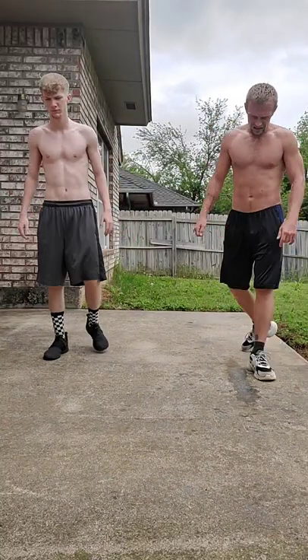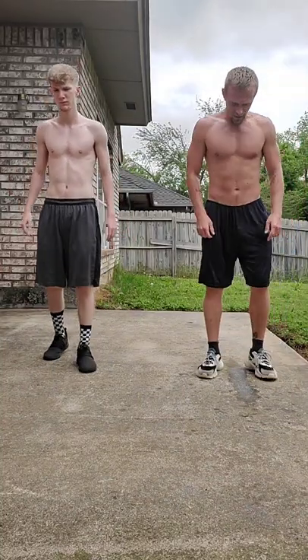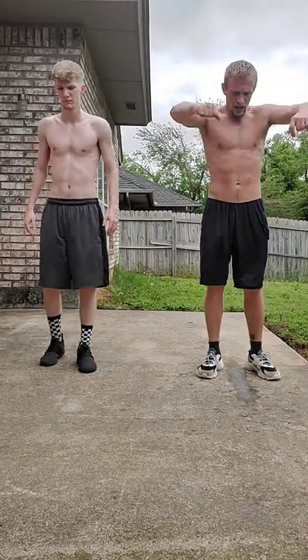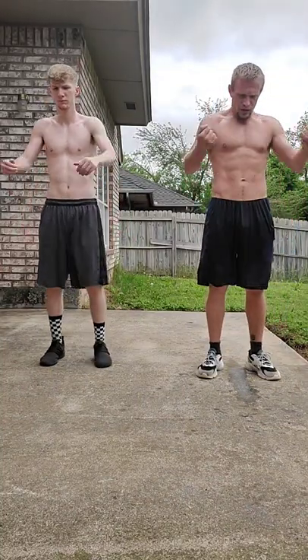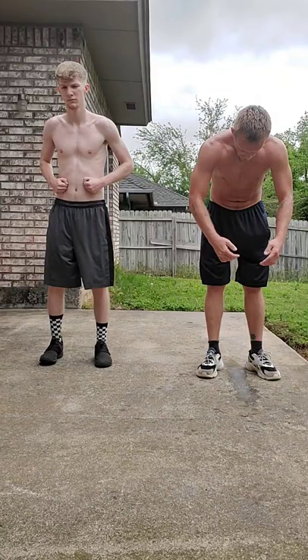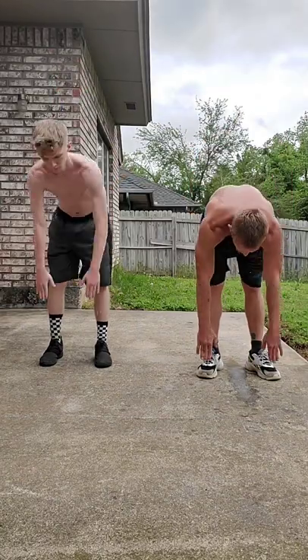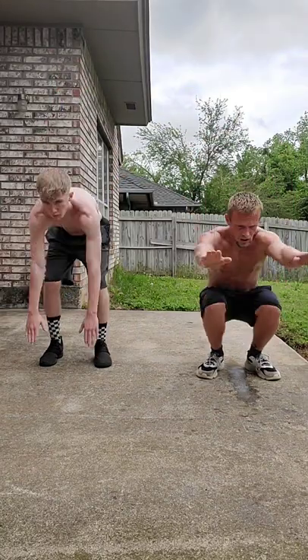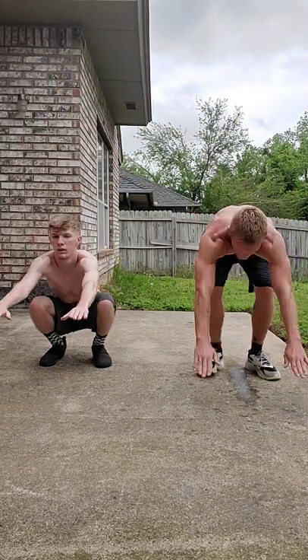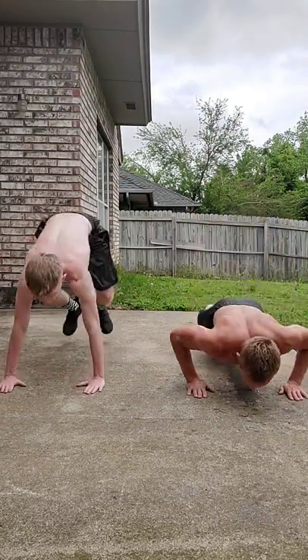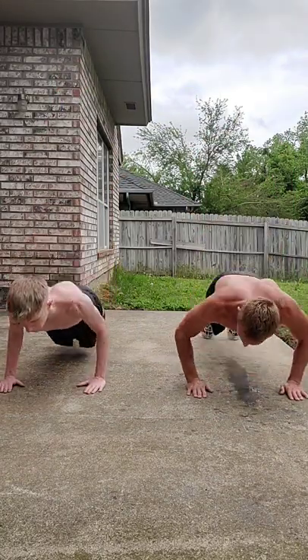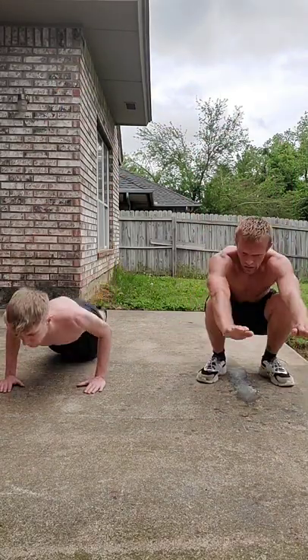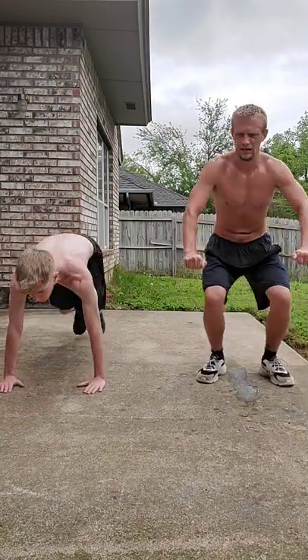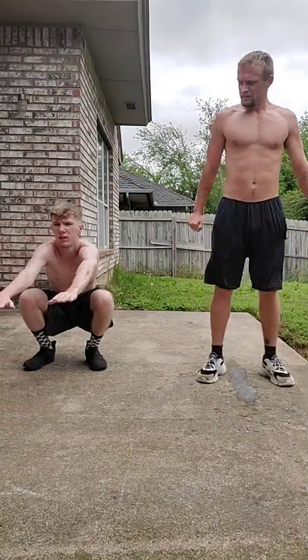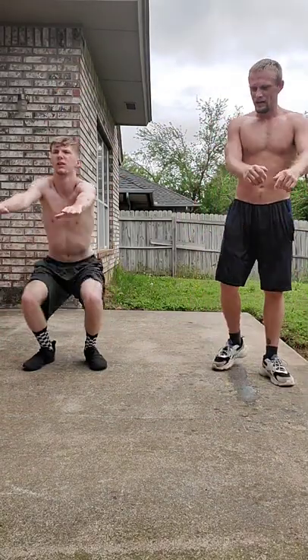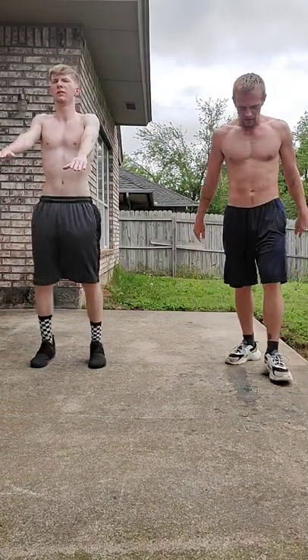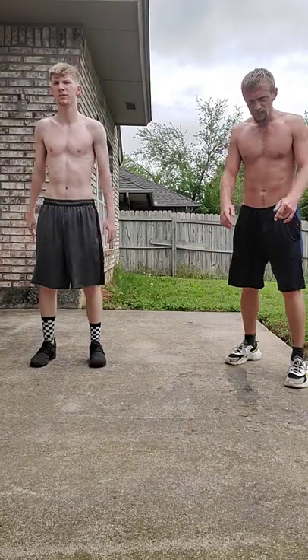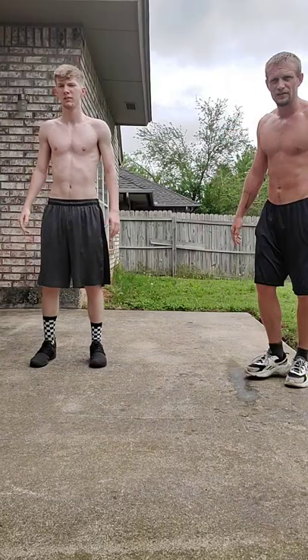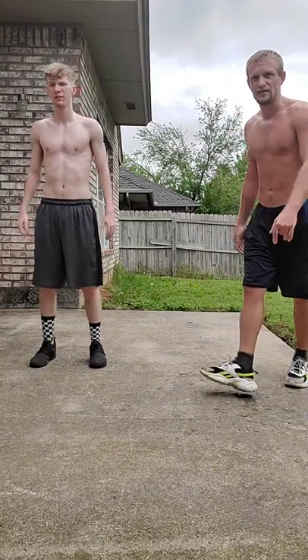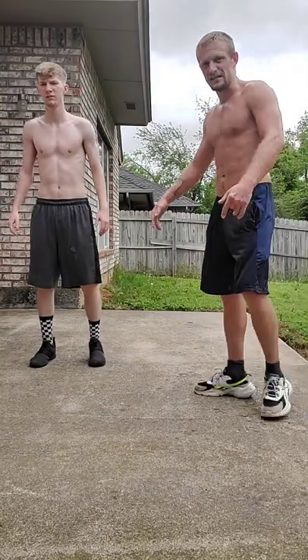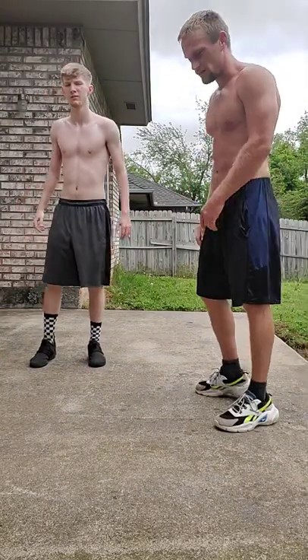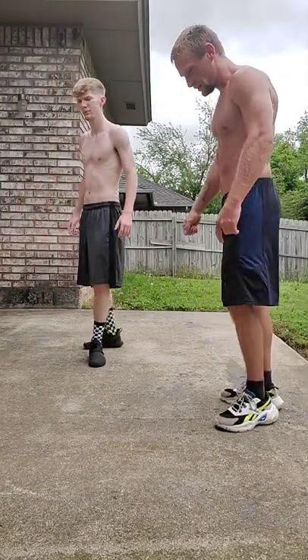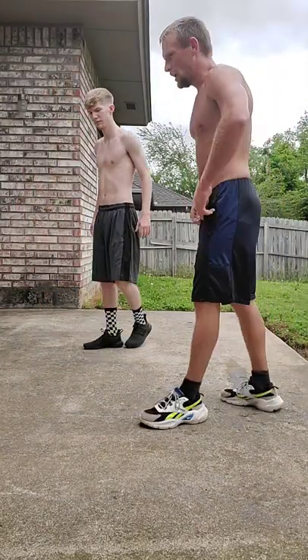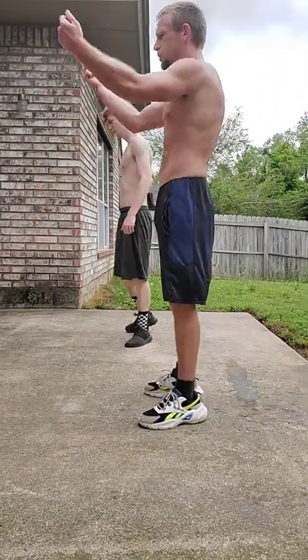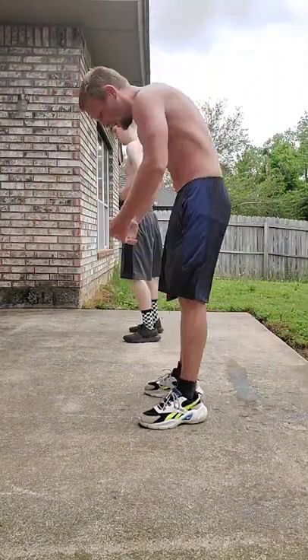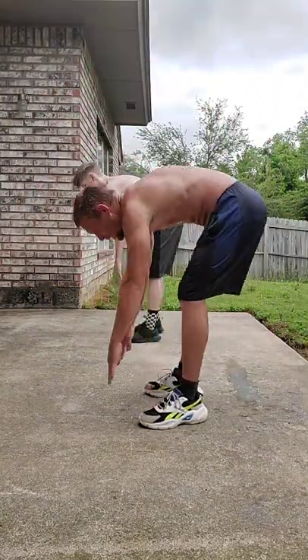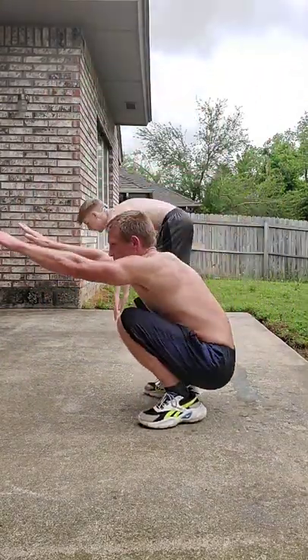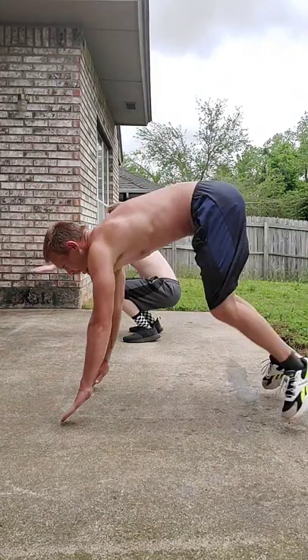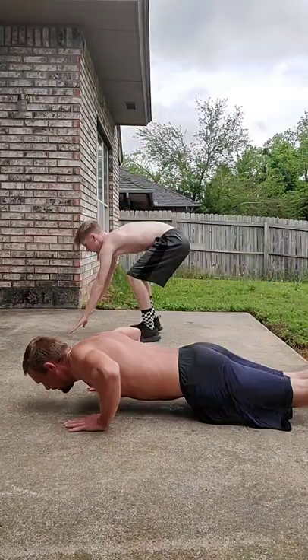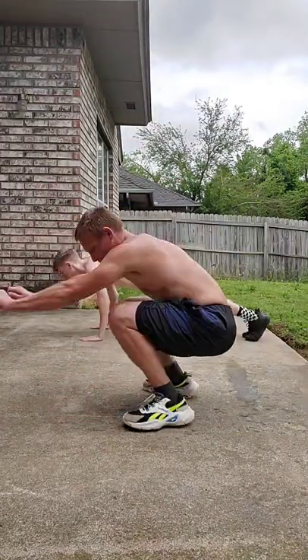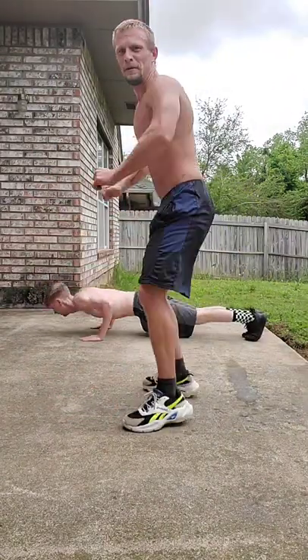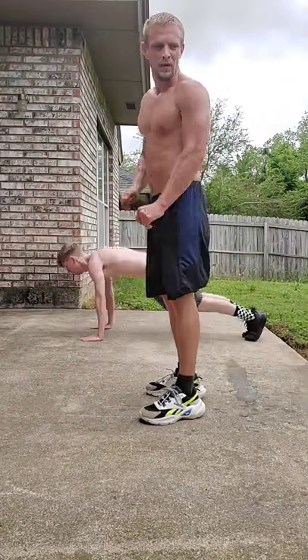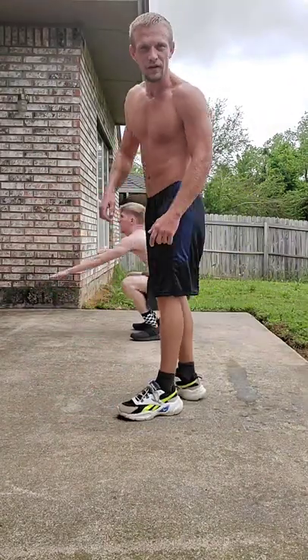Let's do a couple. Yep, that's right. I'll give you a side view so you can see the rocking motion — almost fell off.